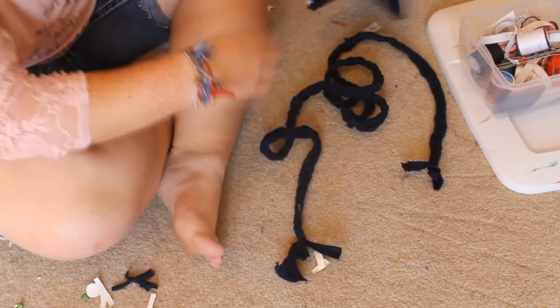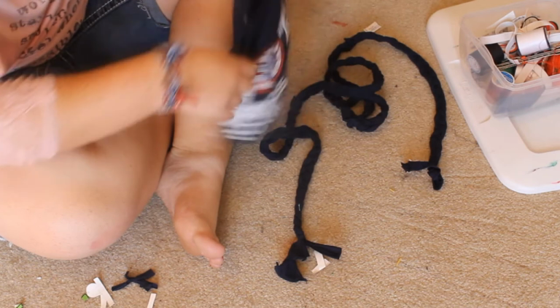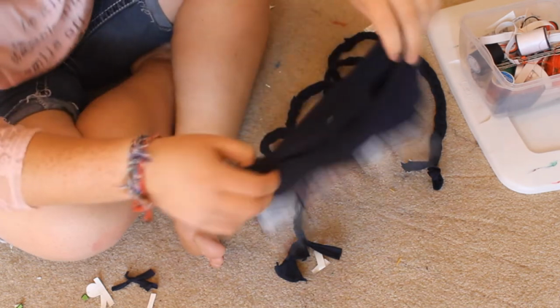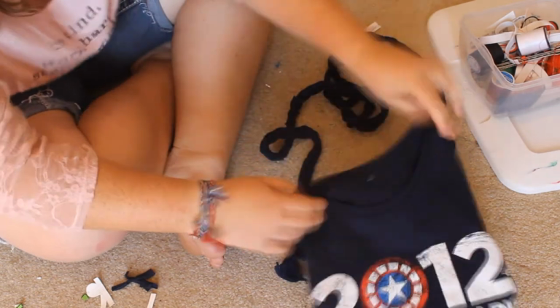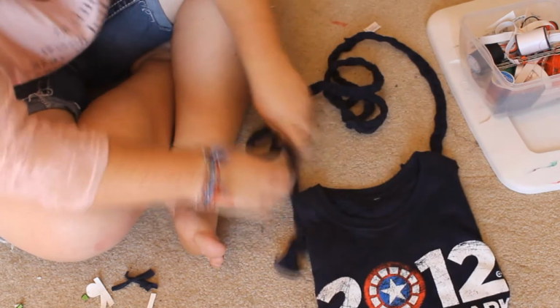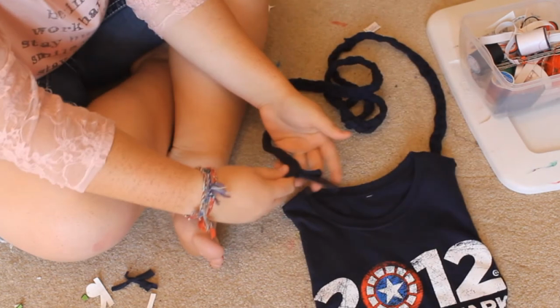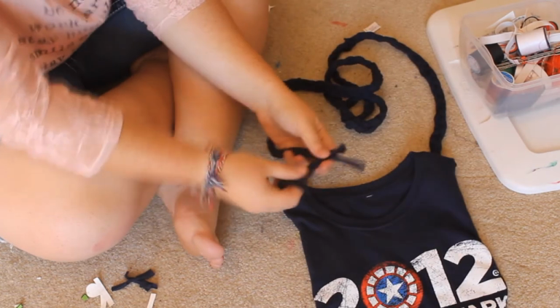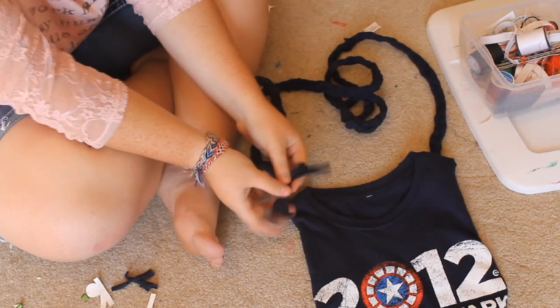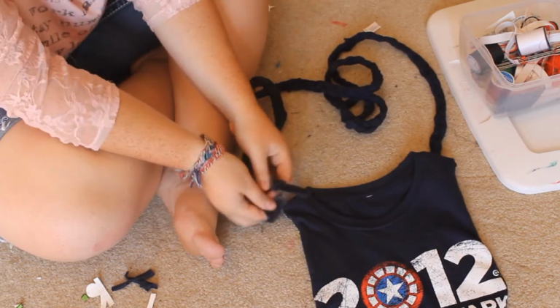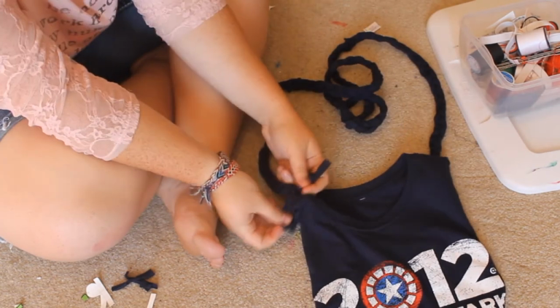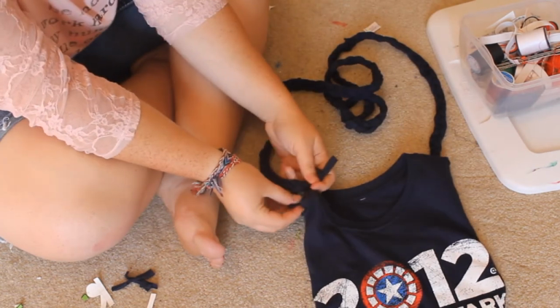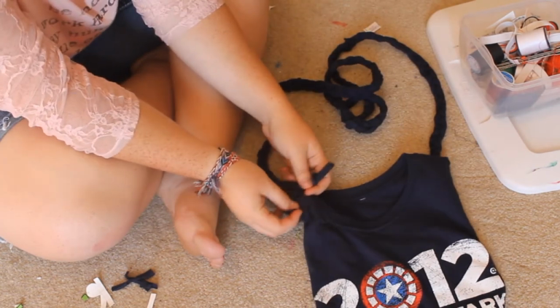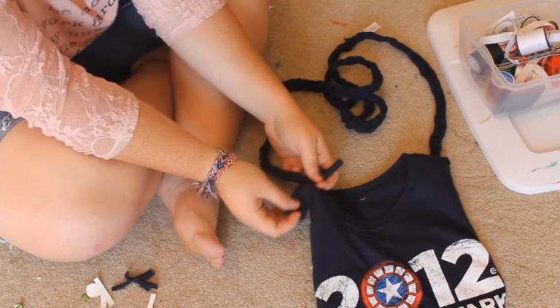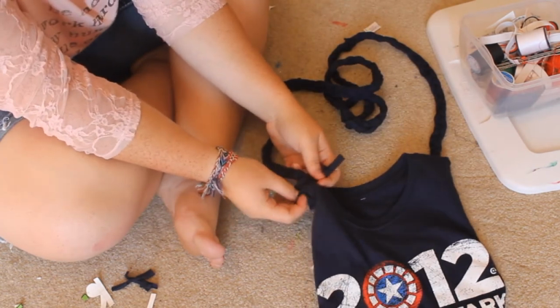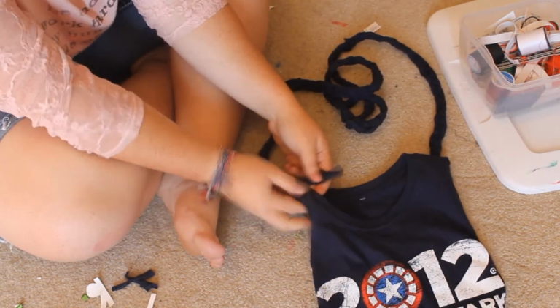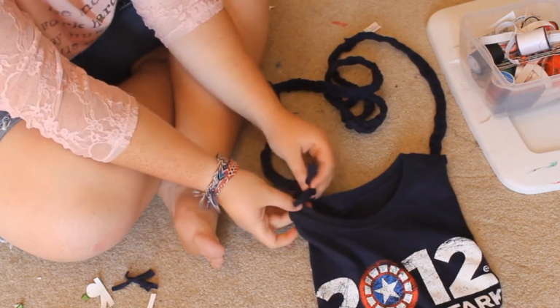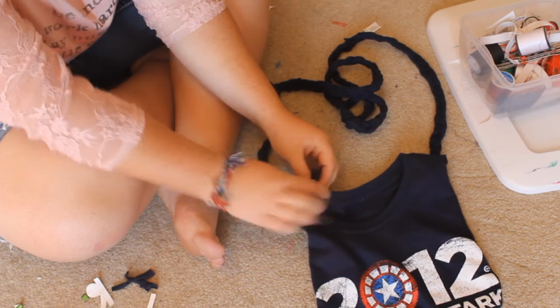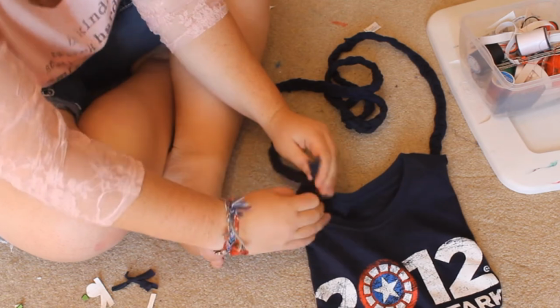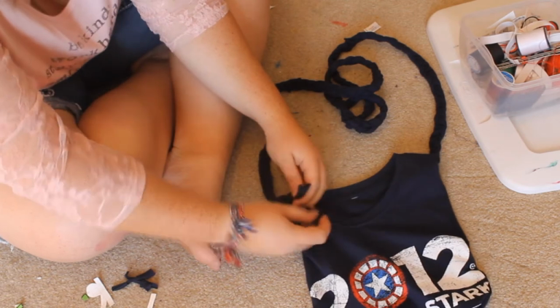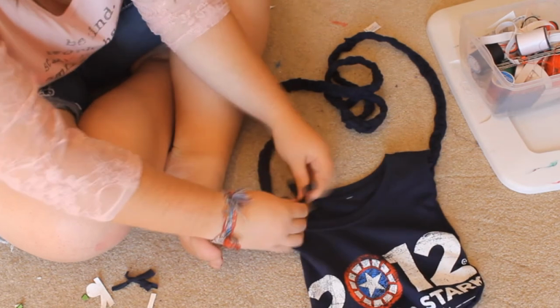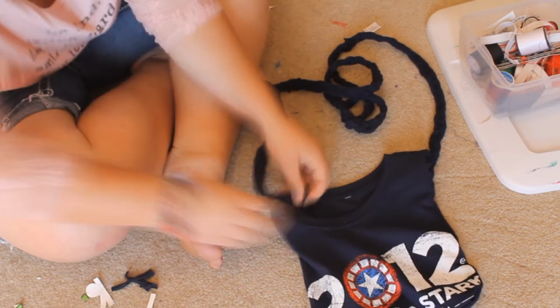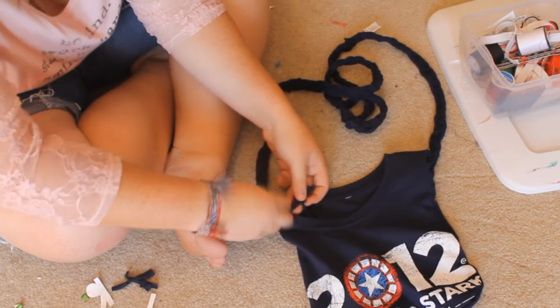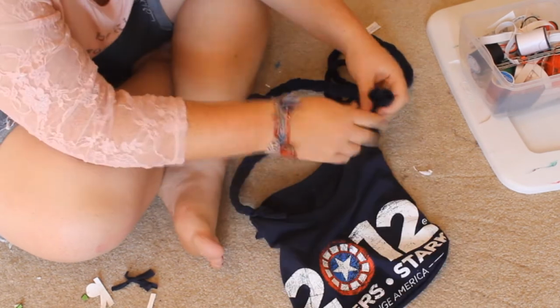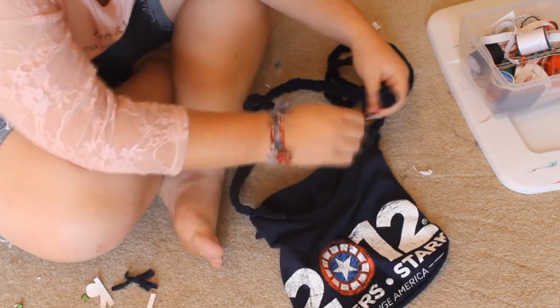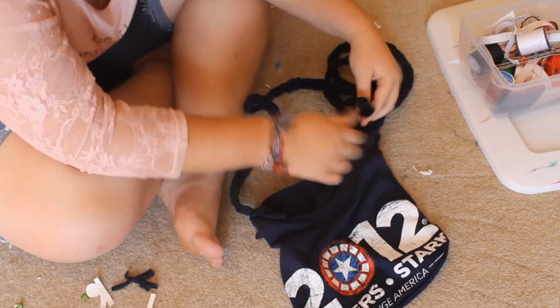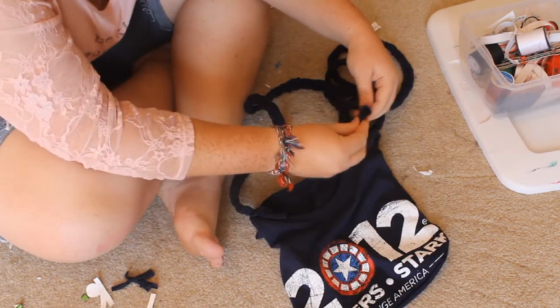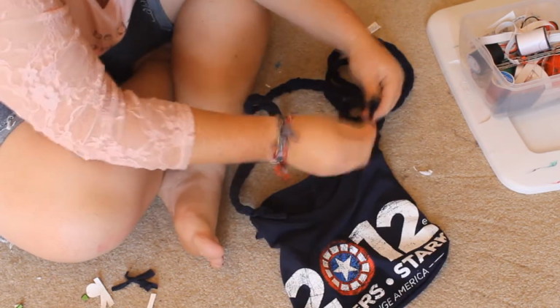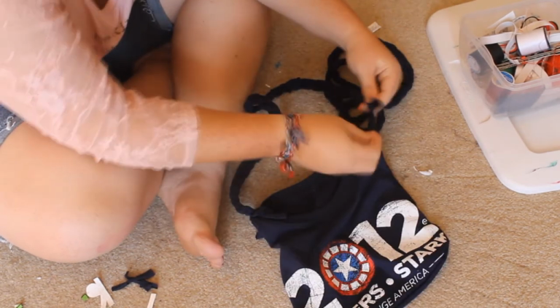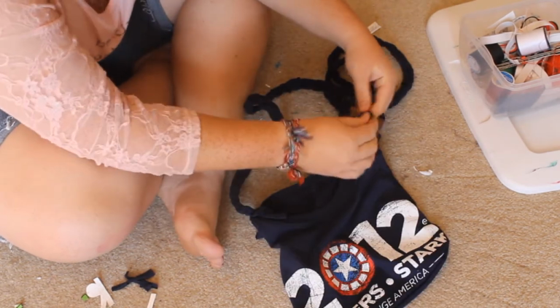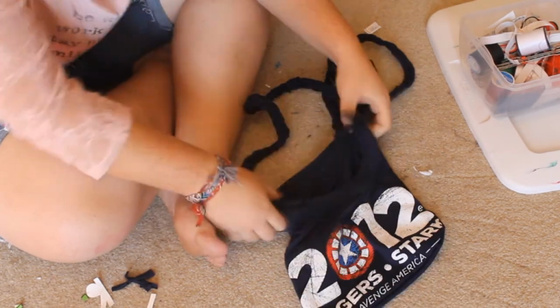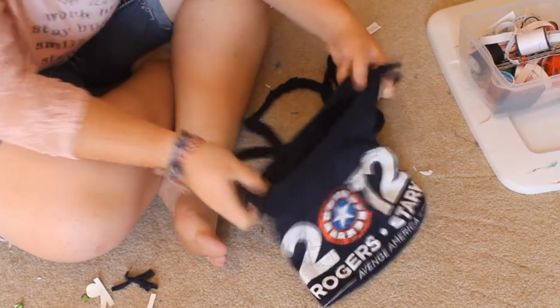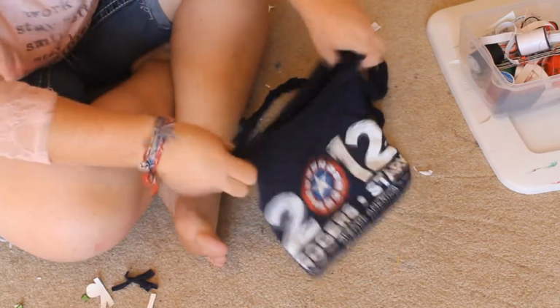So now we can get our shirt. Because I tied these ends, I'm just going to go right in the middle here and tie it underneath, and the same on this side. Stretch this out, and there you go.